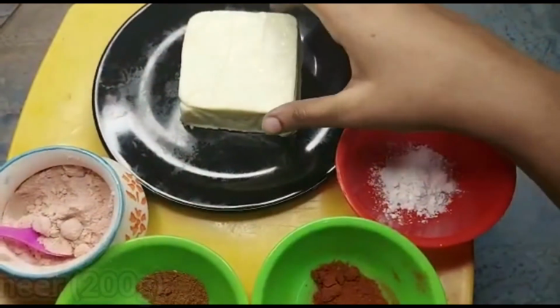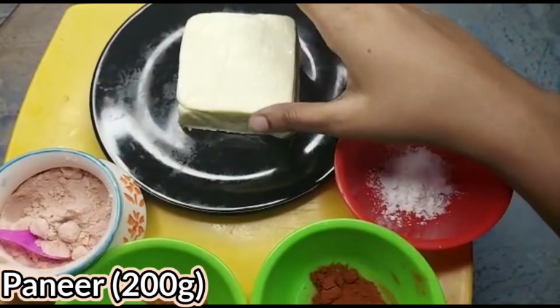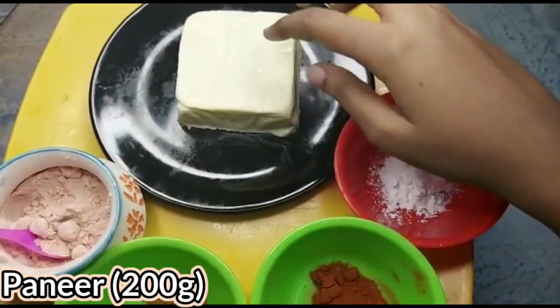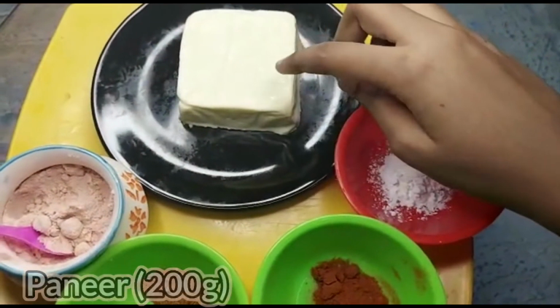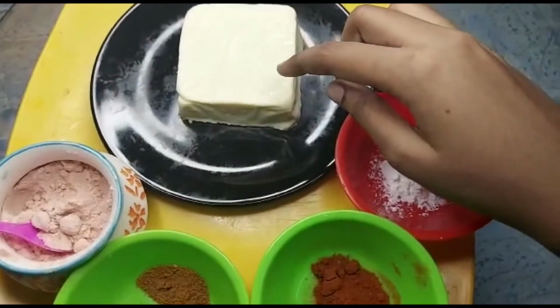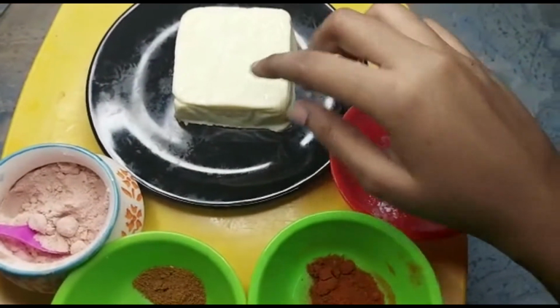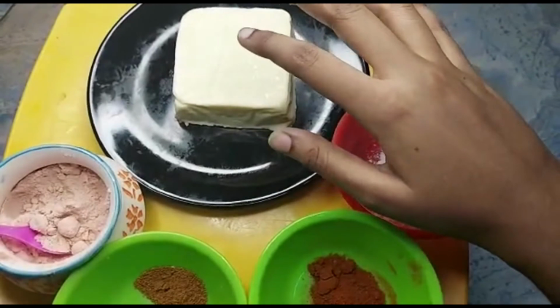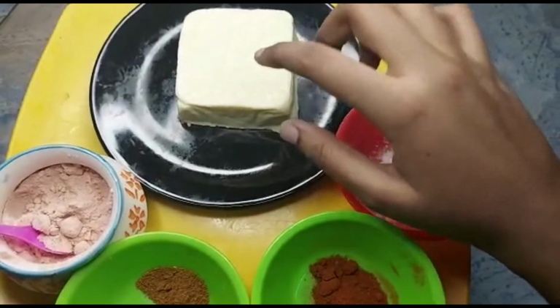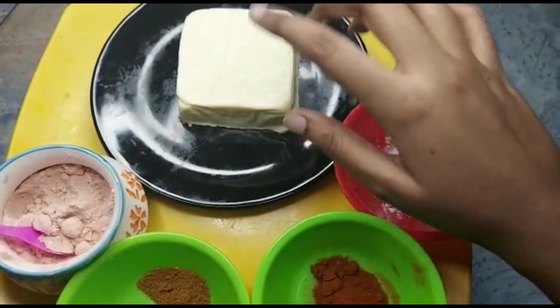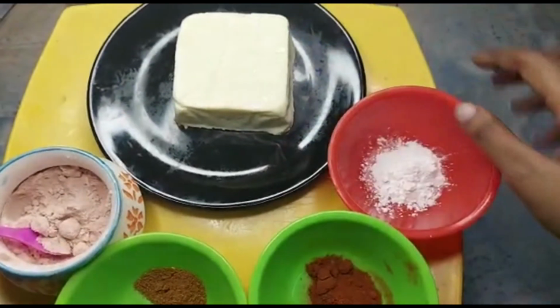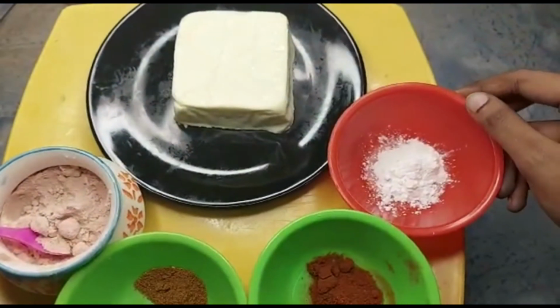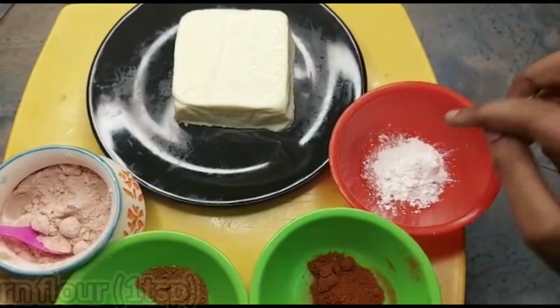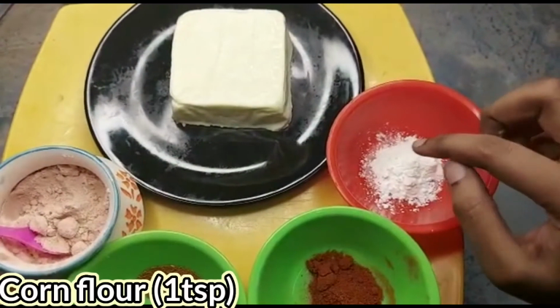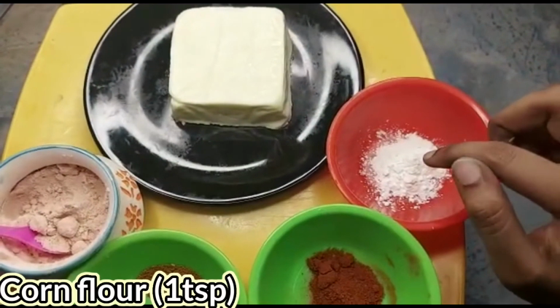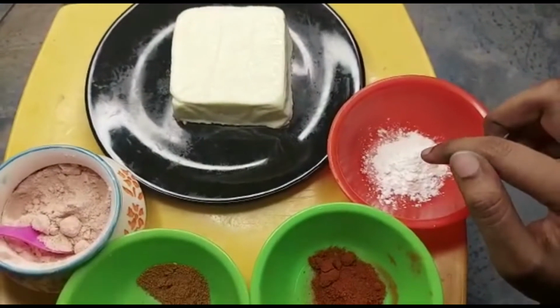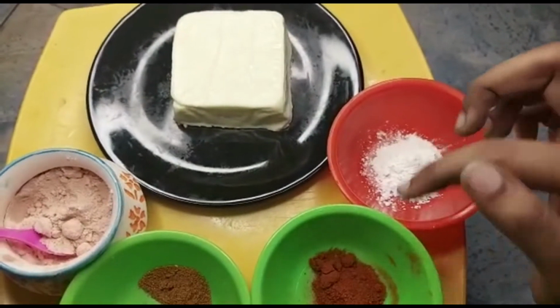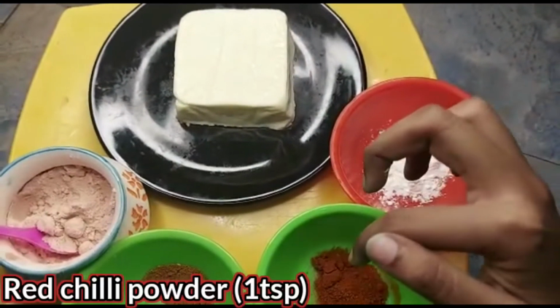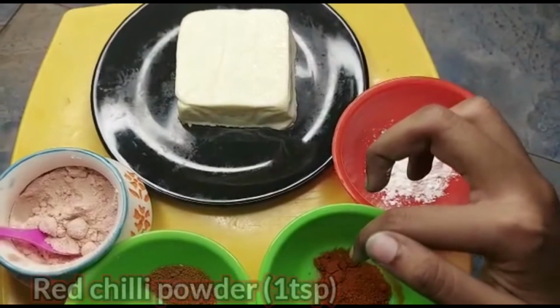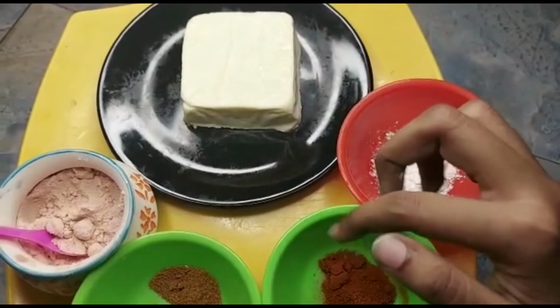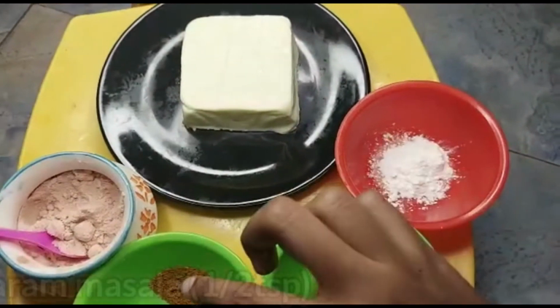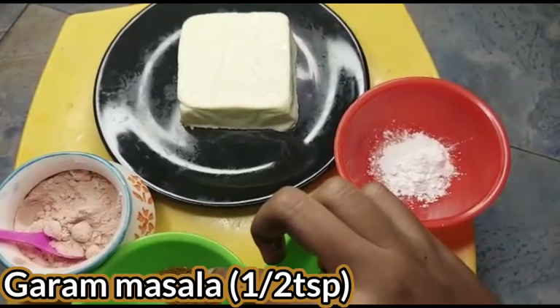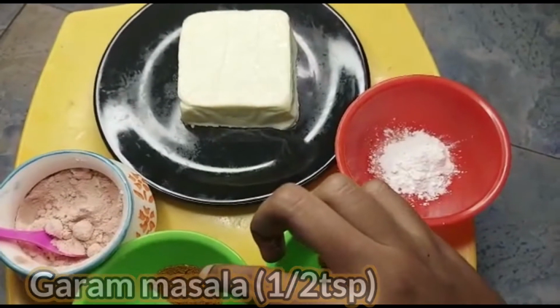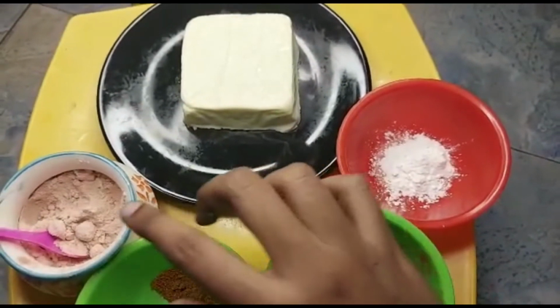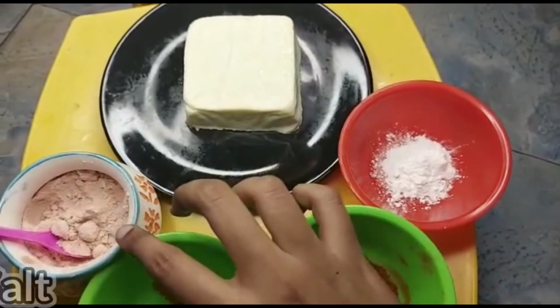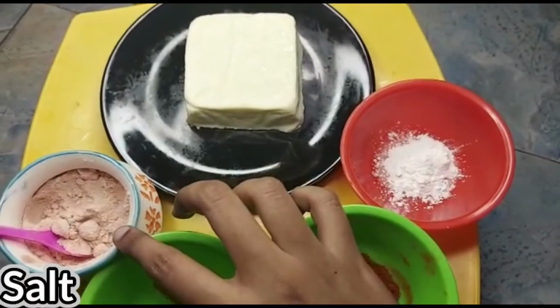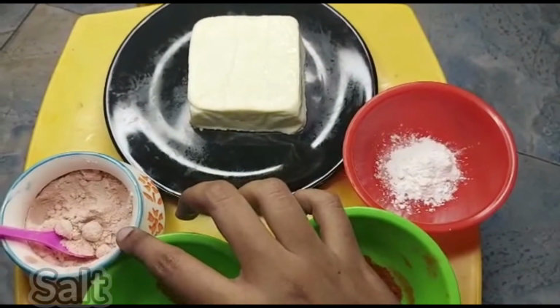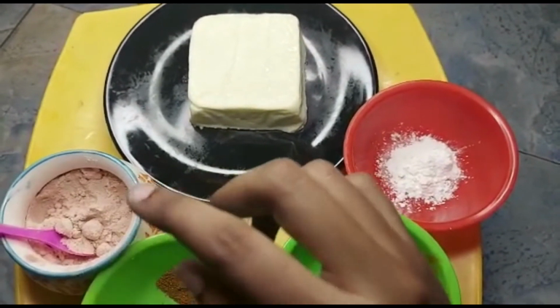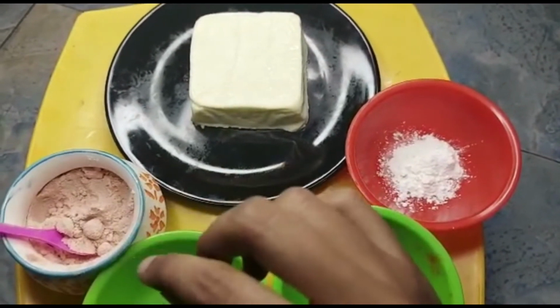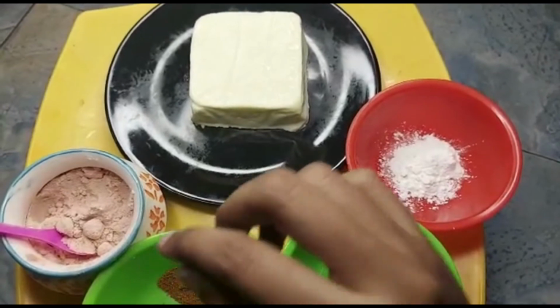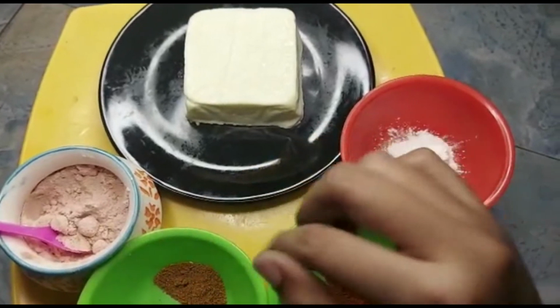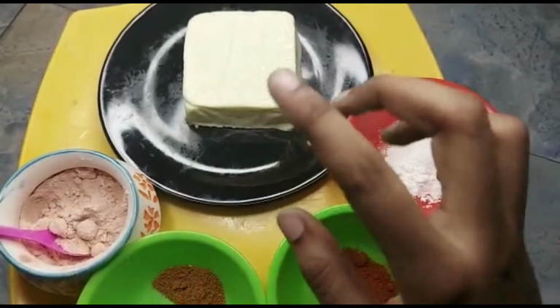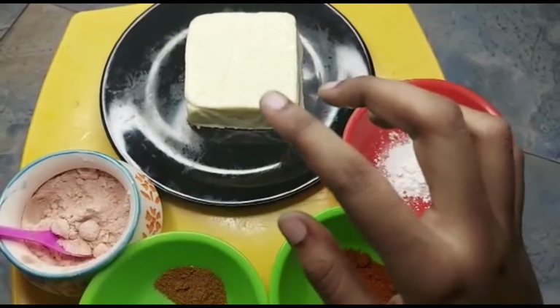200 grams of paneer. If you cut it like this, add 1 teaspoon corn flour, 1 teaspoon milk, 1 teaspoon garam masala — put it like that, 2 tablespoons. Let's mix it and mix it.